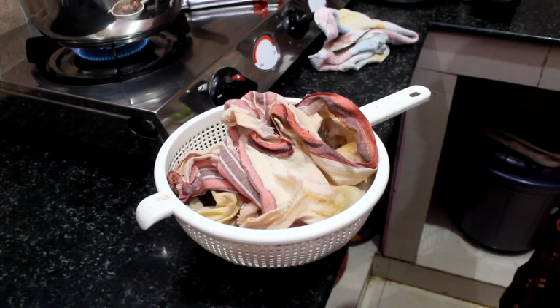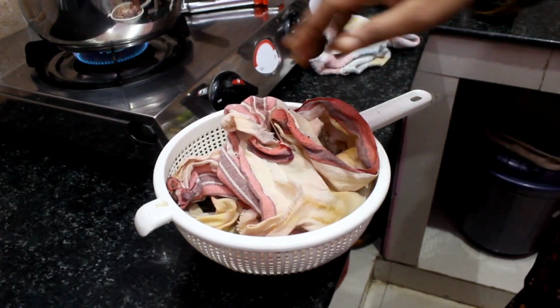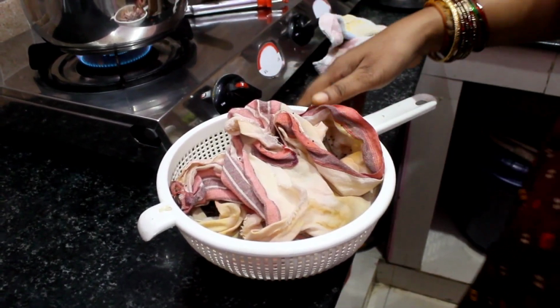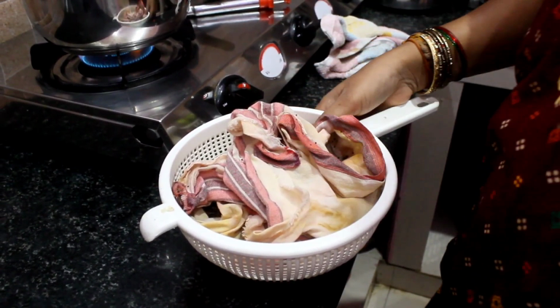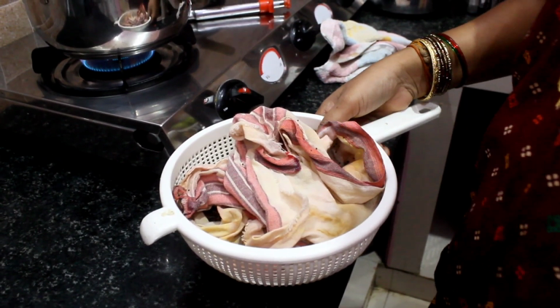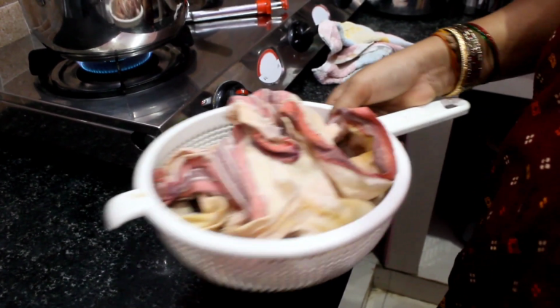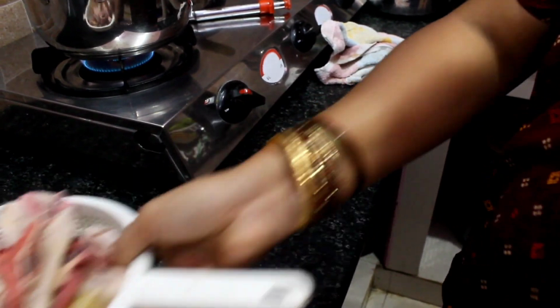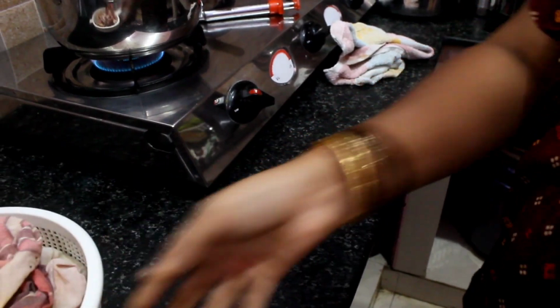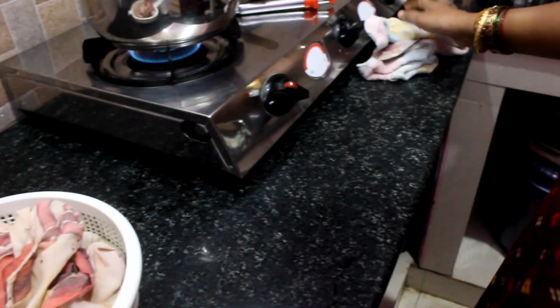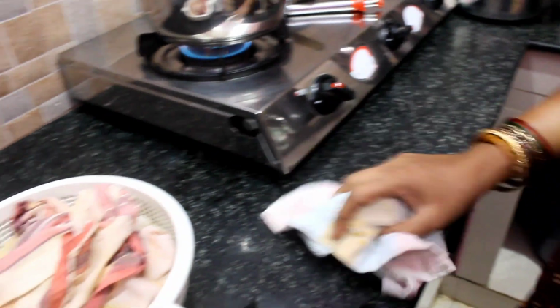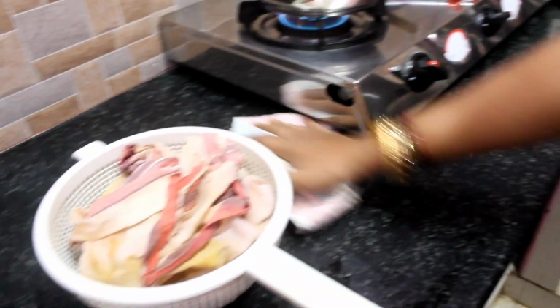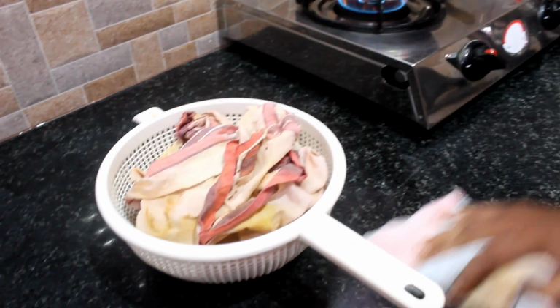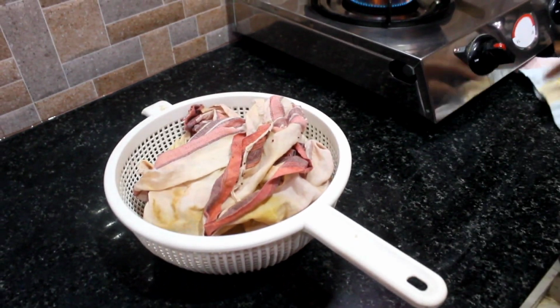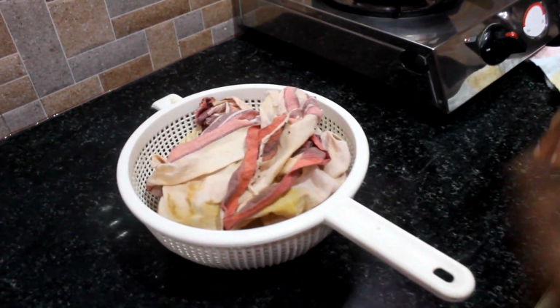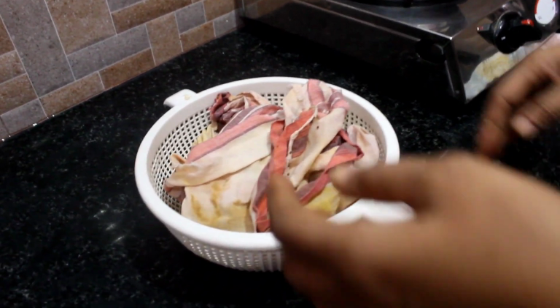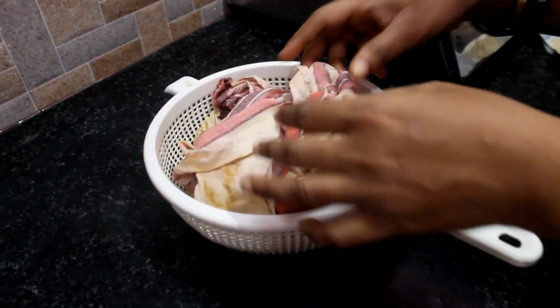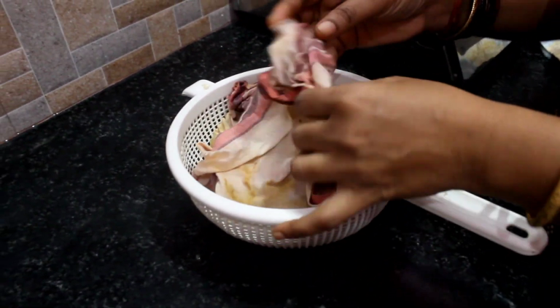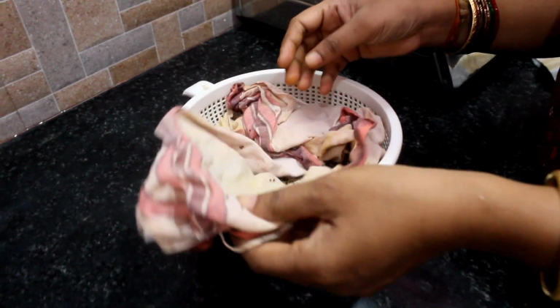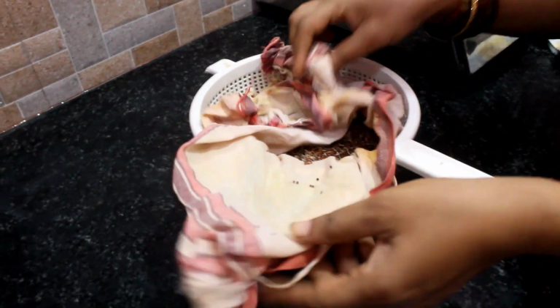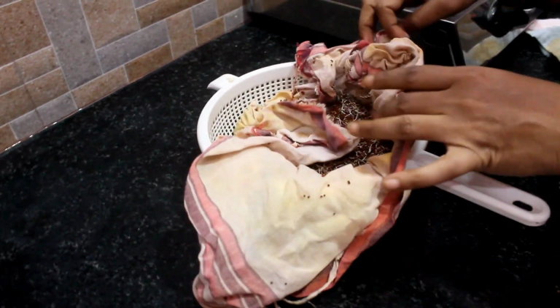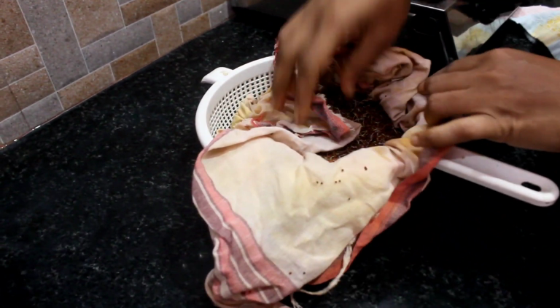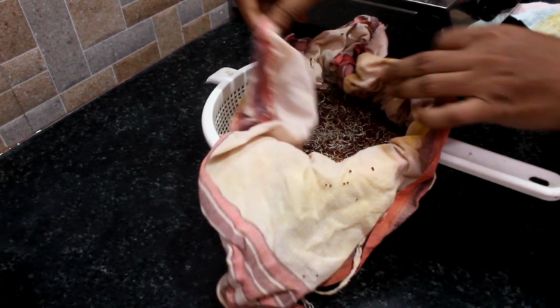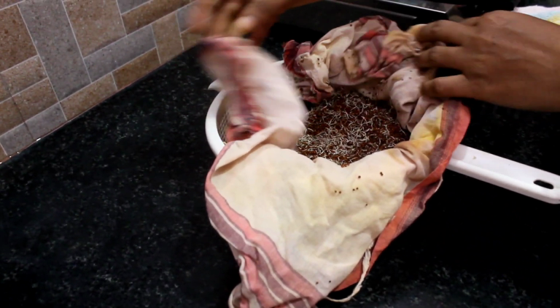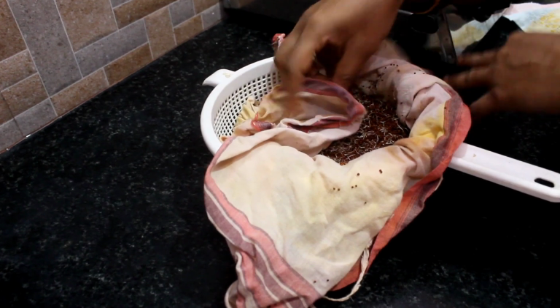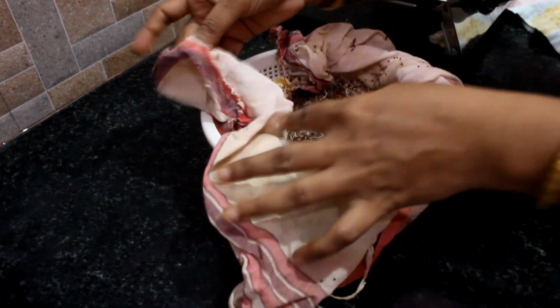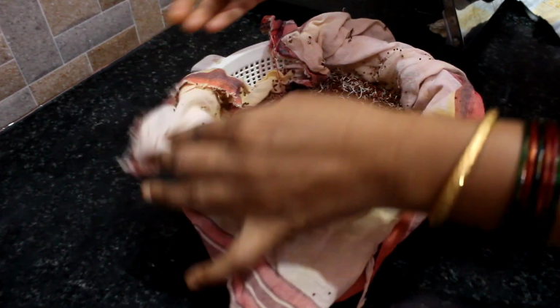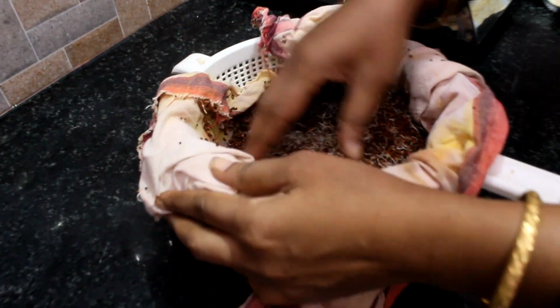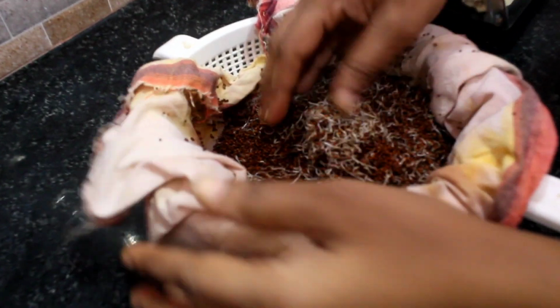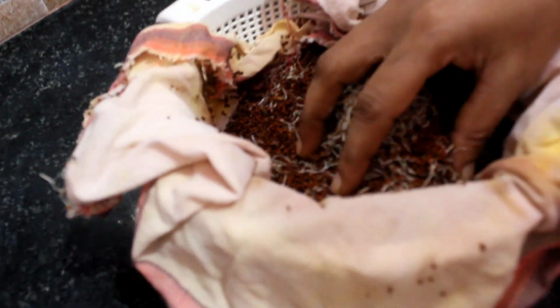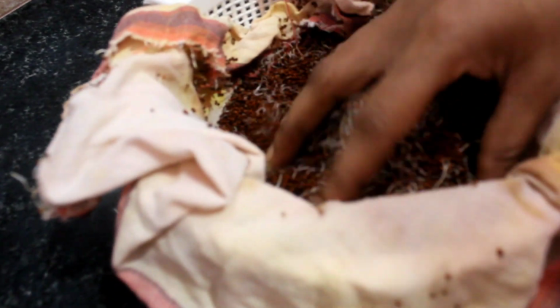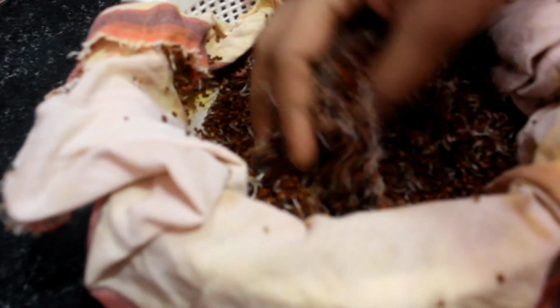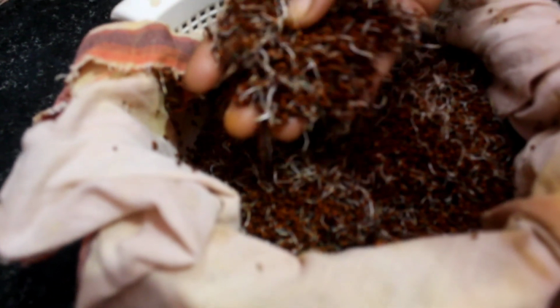Welcome everyone, this is our Mathis Kitchen. I will show you a video. You can eat these different things. You can eat it in the tablet with a little bit.